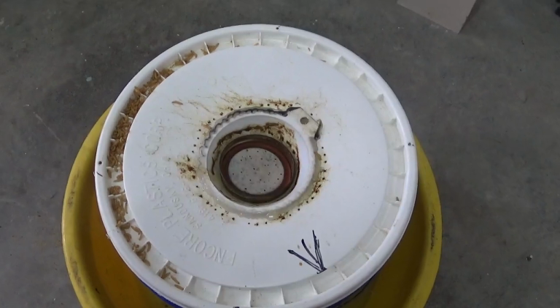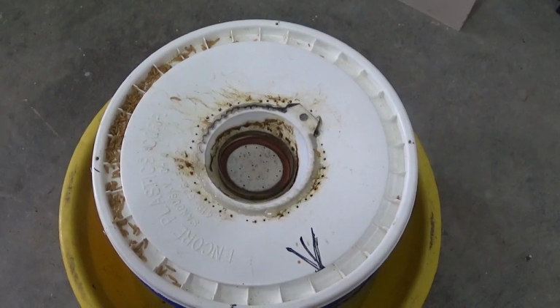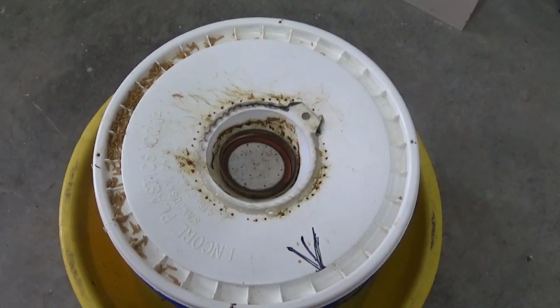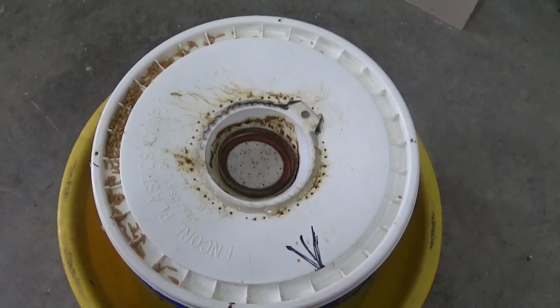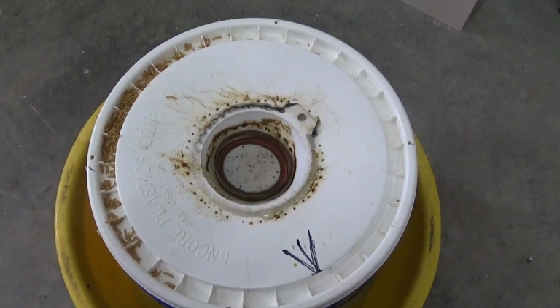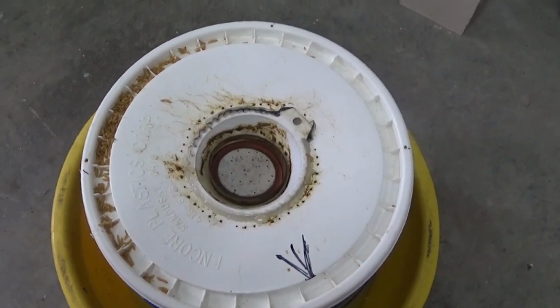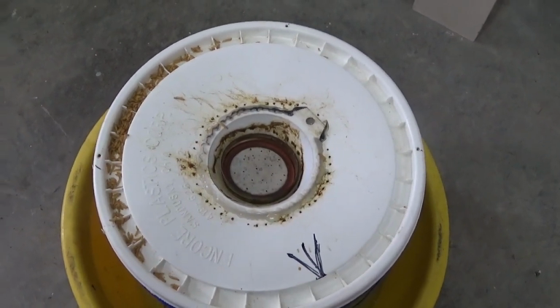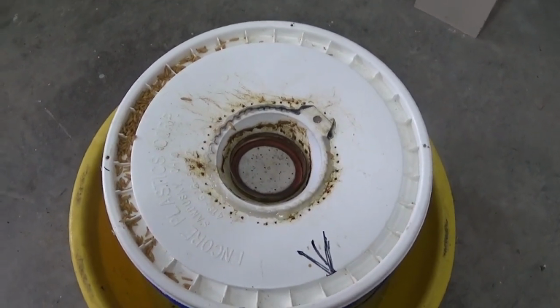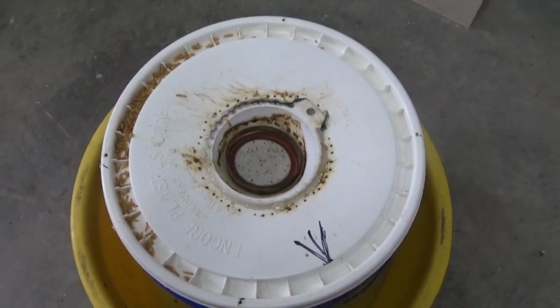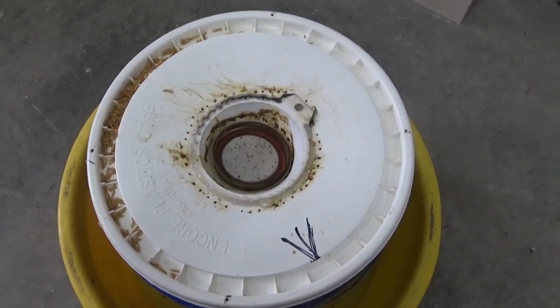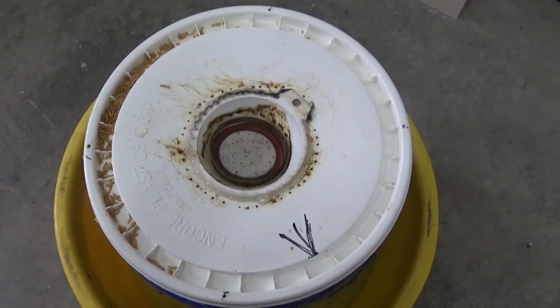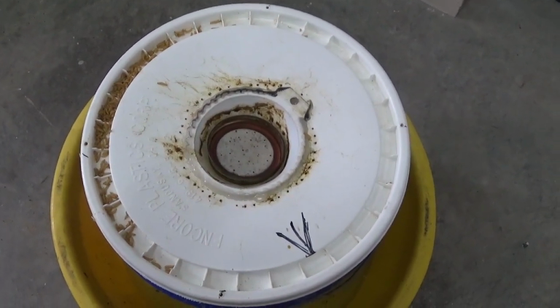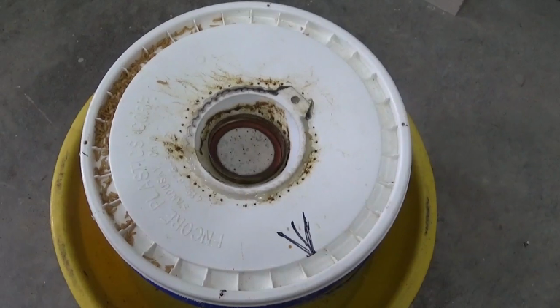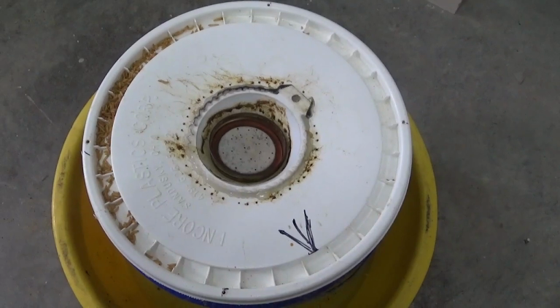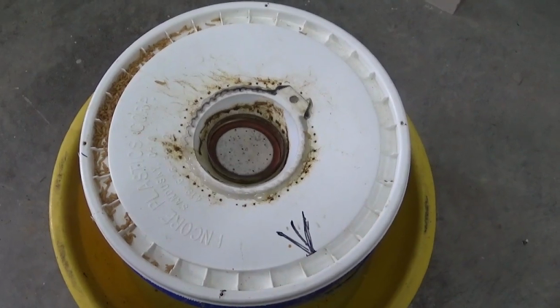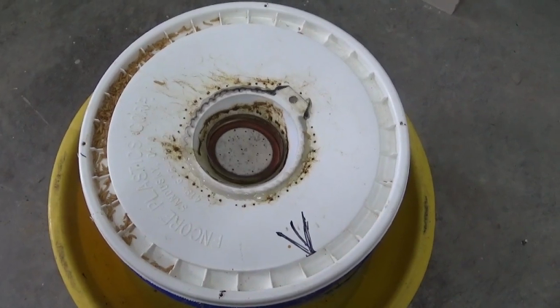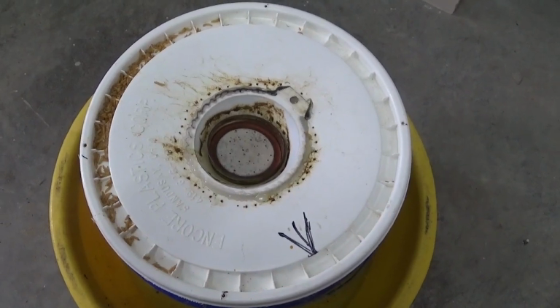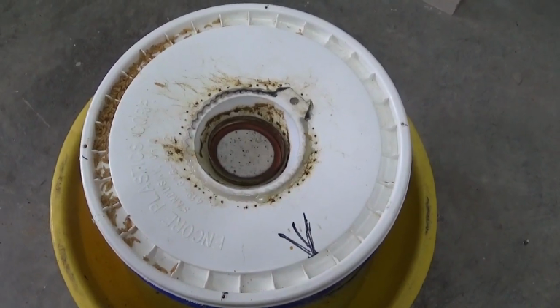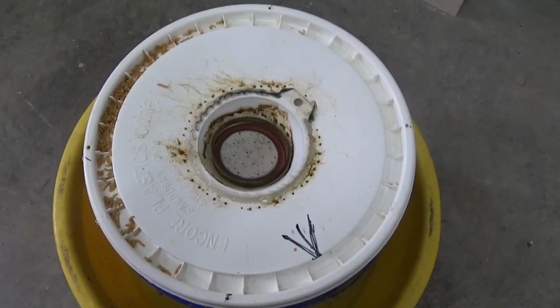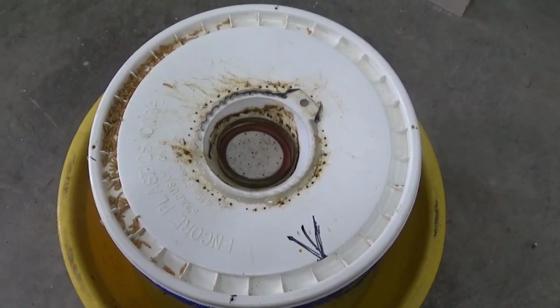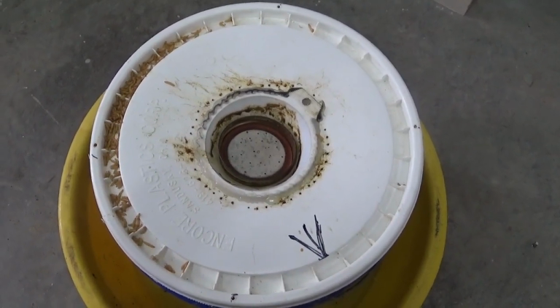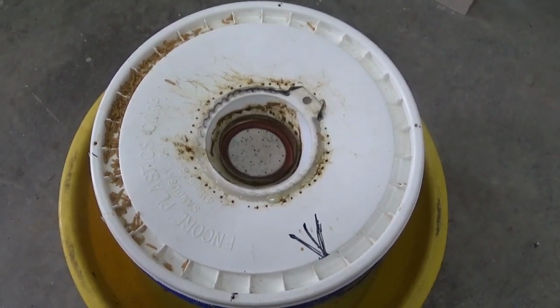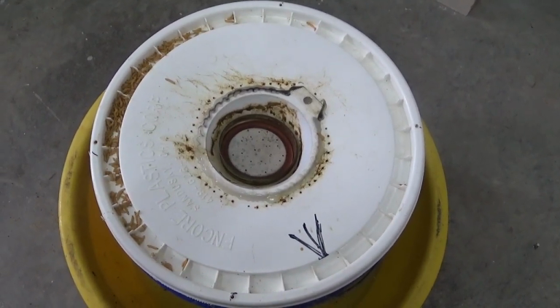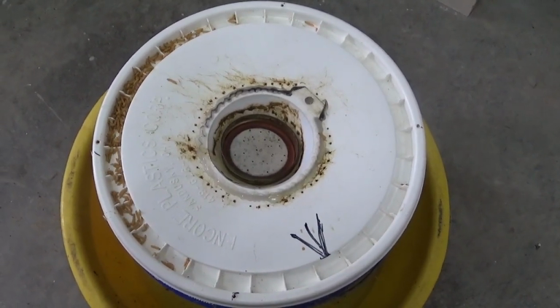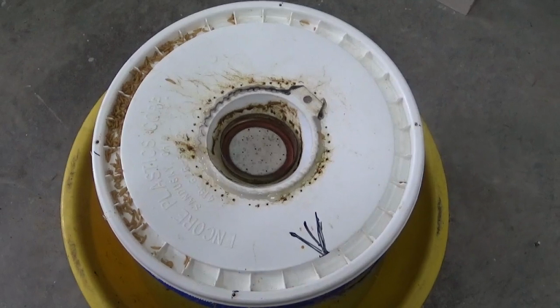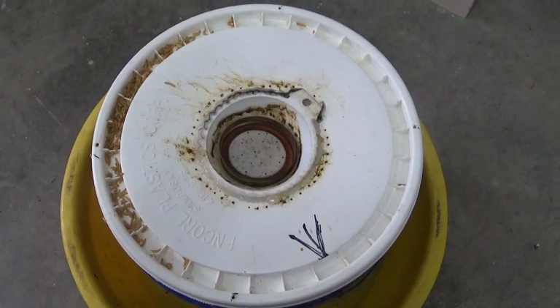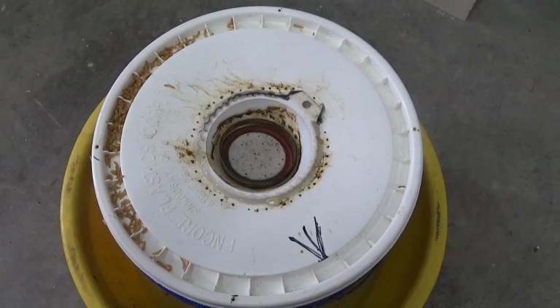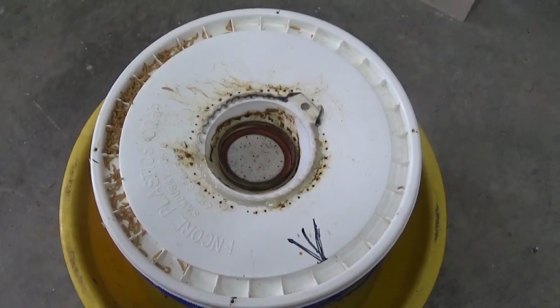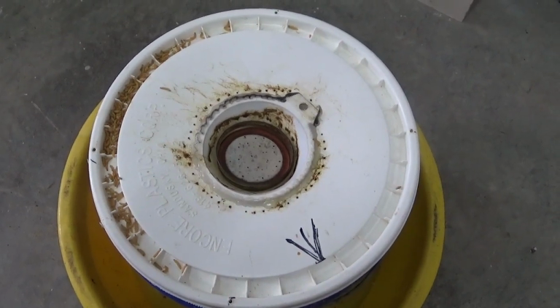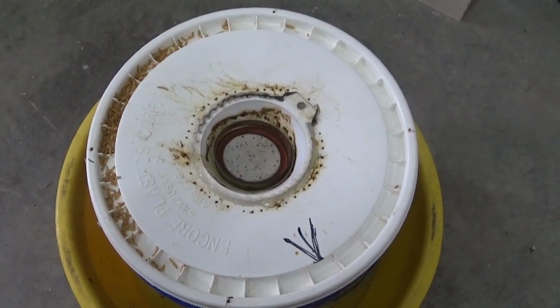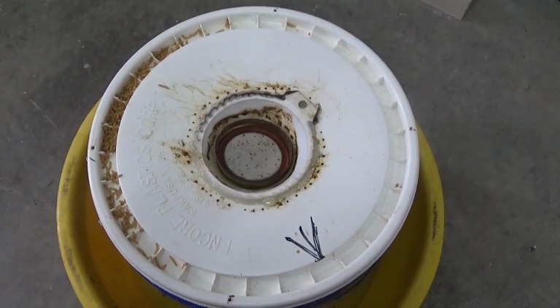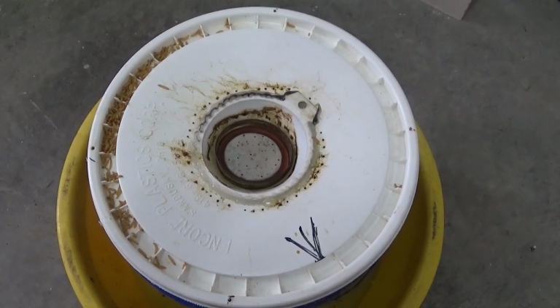Hello YouTubers! I was raising hive beetle larva for an experiment I'm doing, as crazy as that sounds, and this is what I found this morning when I turned the lights on.